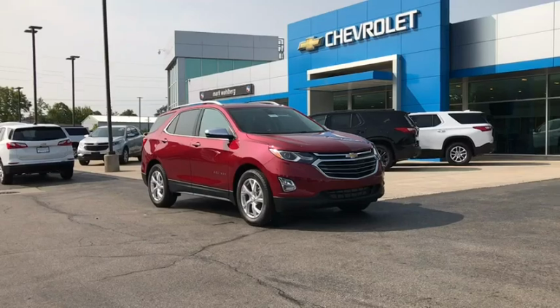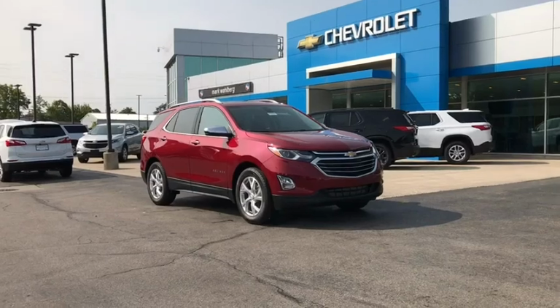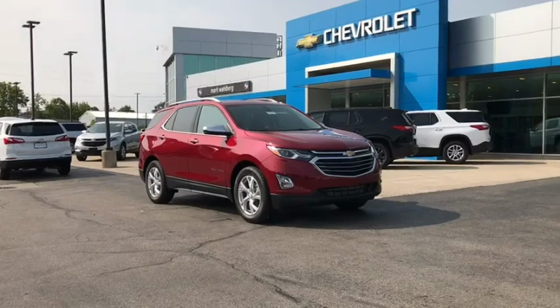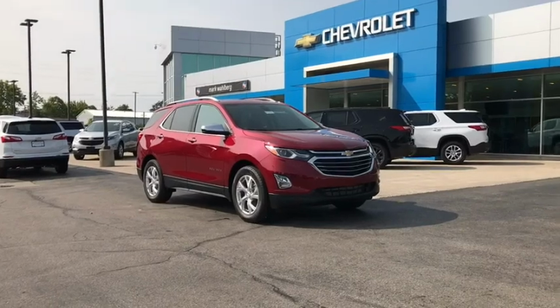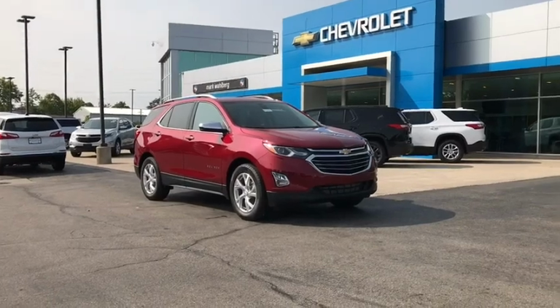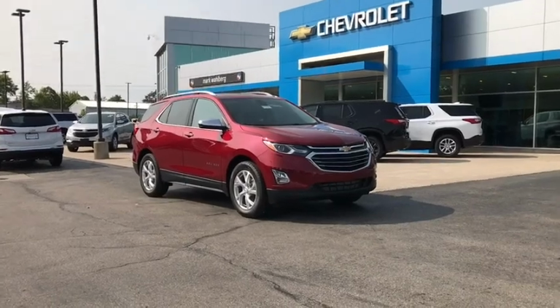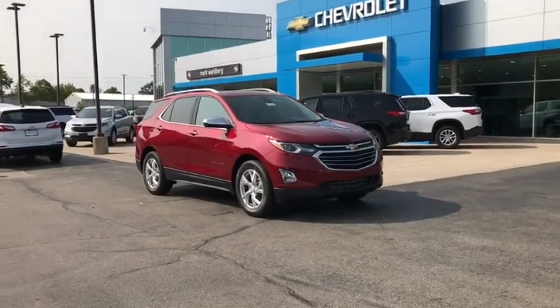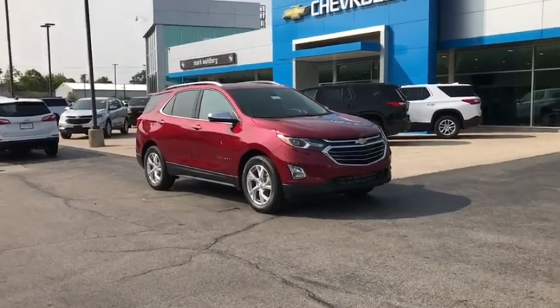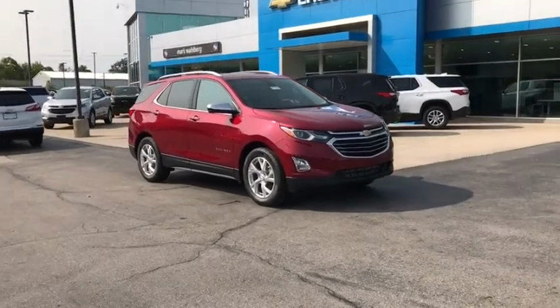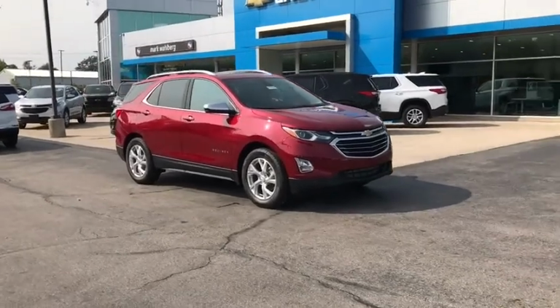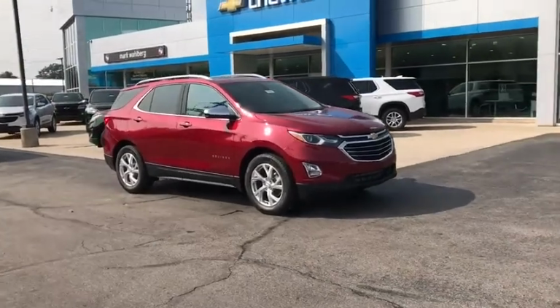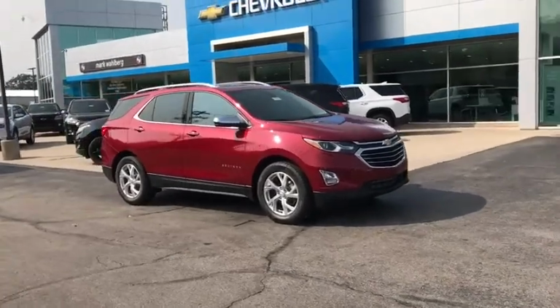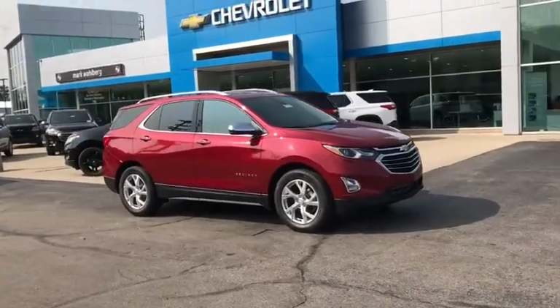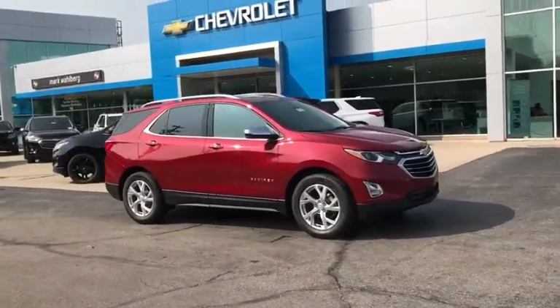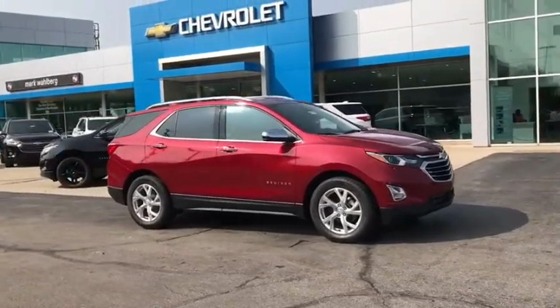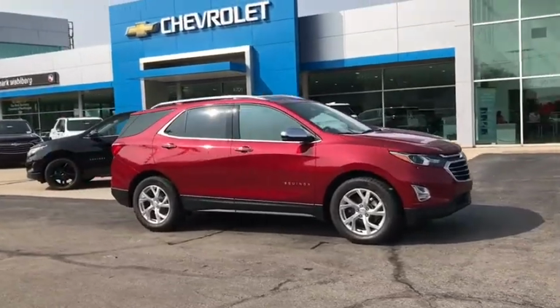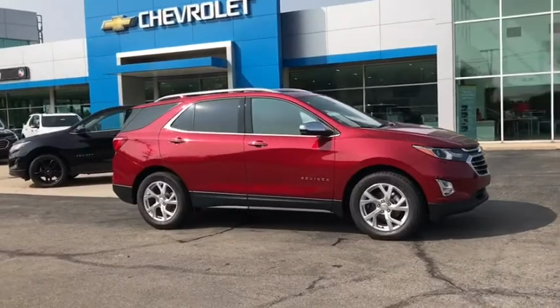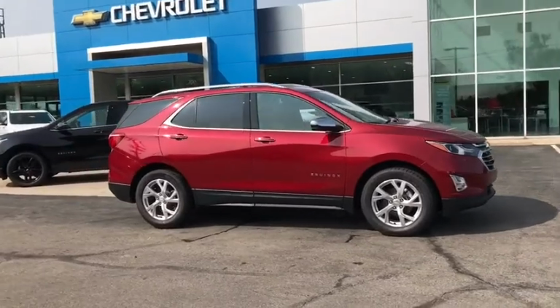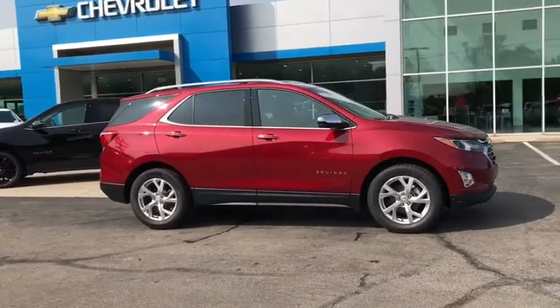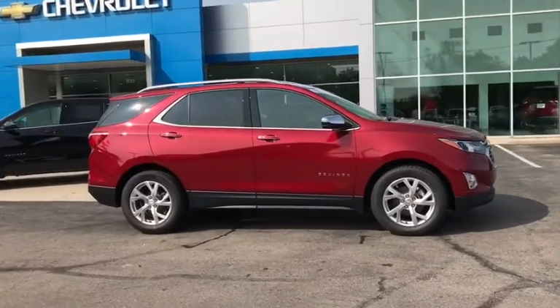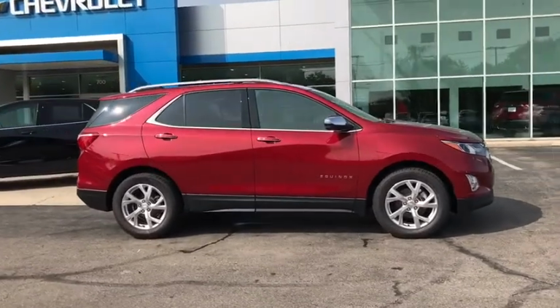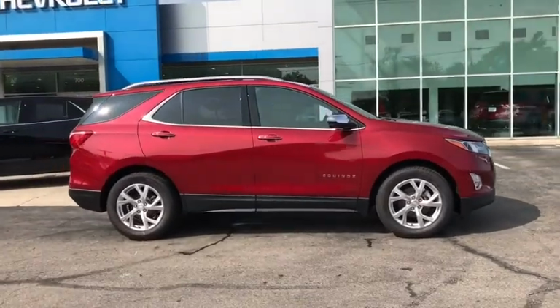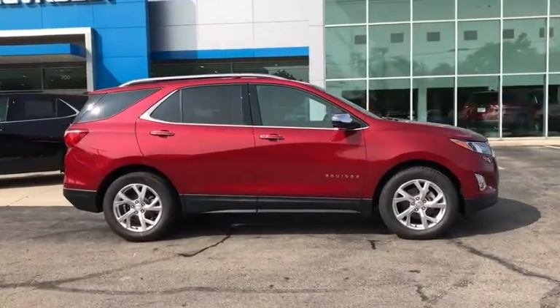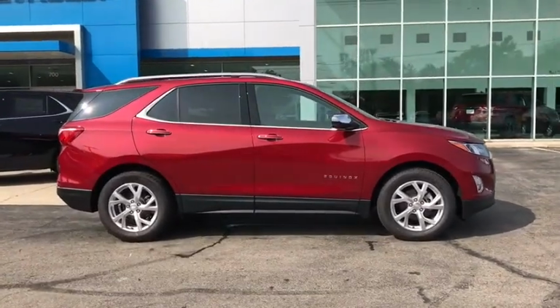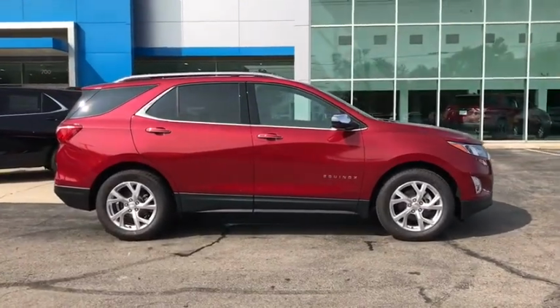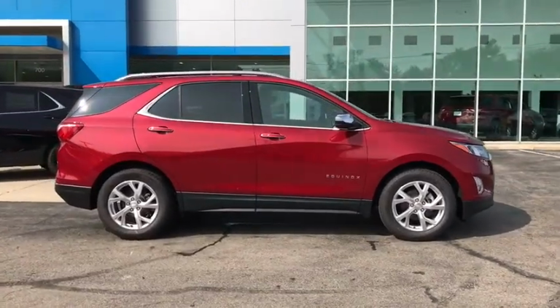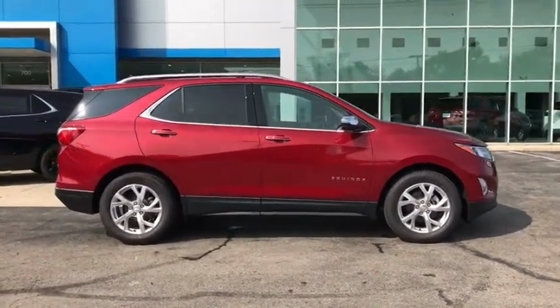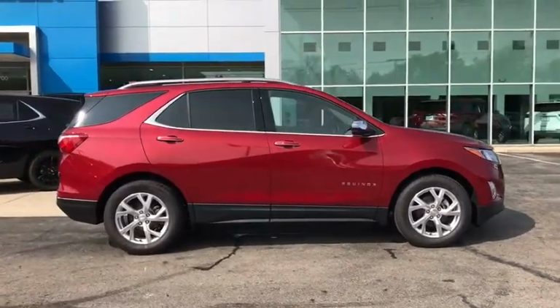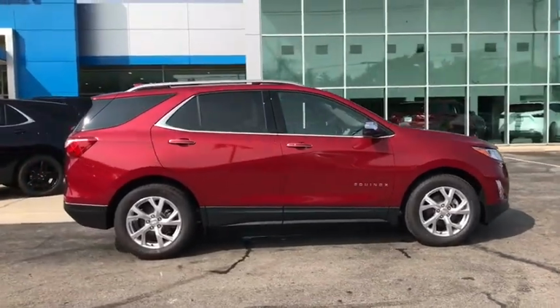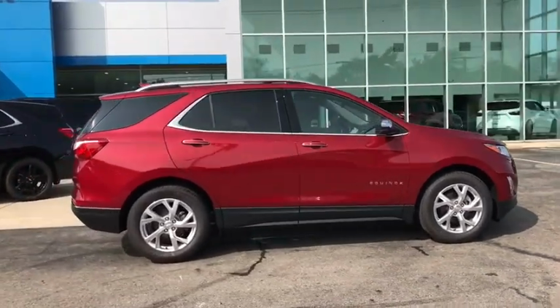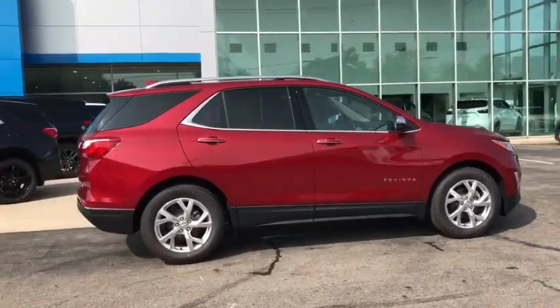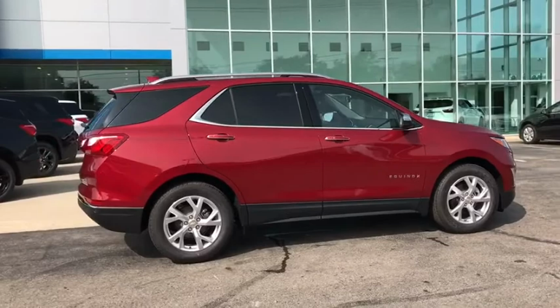We are pleased to show you the 2020 Chevrolet Equinox. Fuel efficiency, safety, and value equals the Chevy Equinox. Here are some of this vehicle's great options.